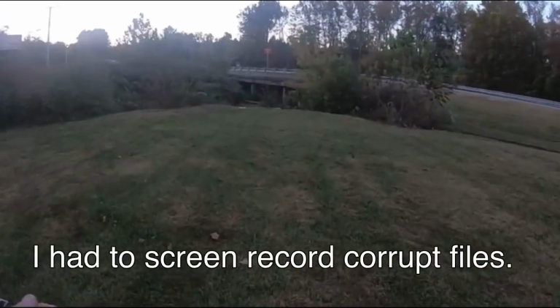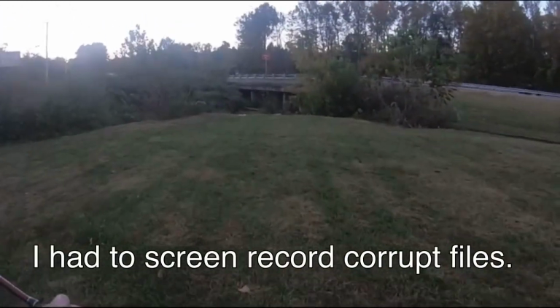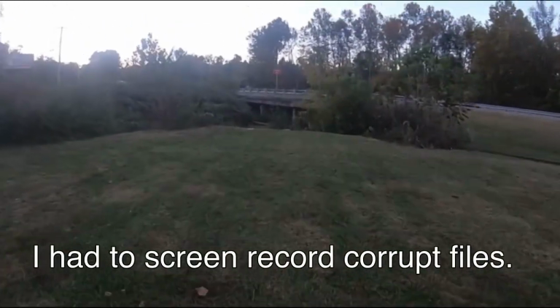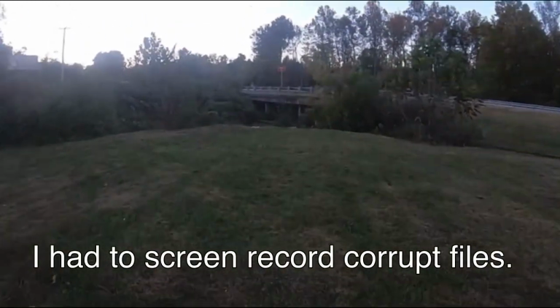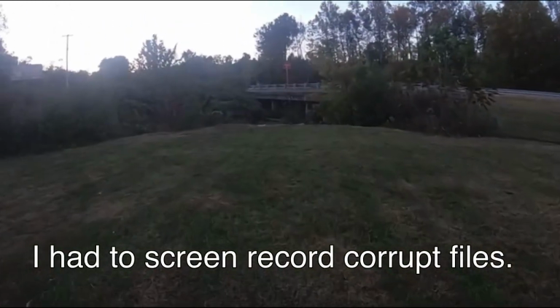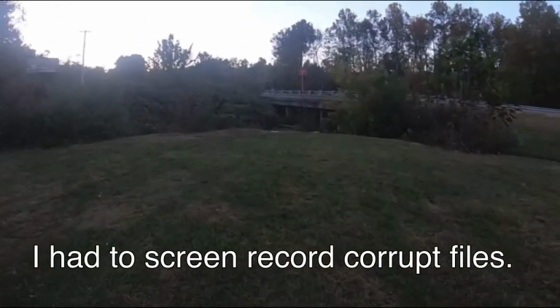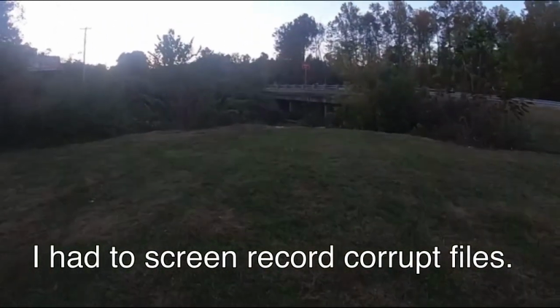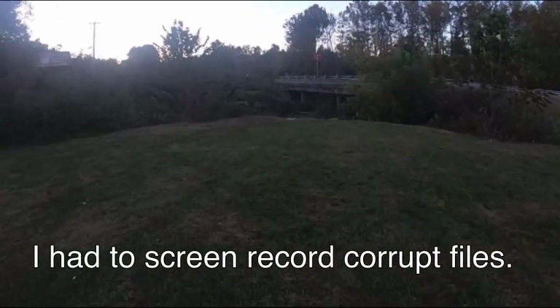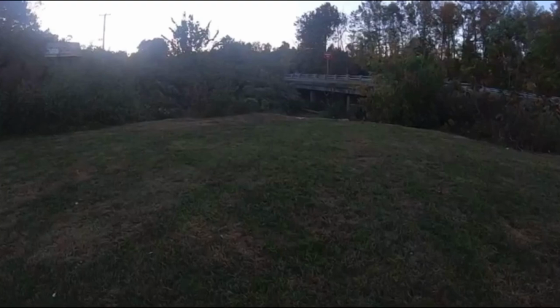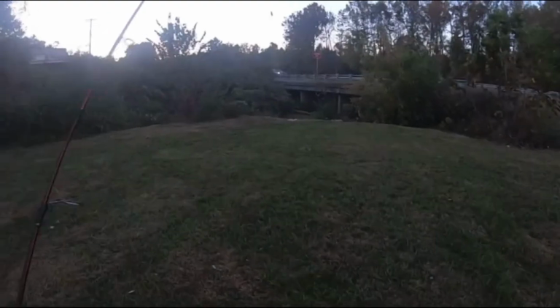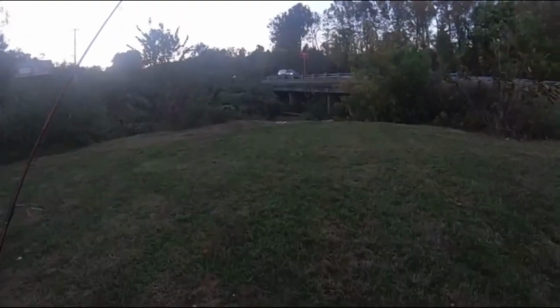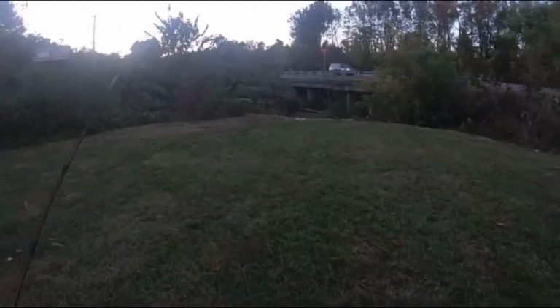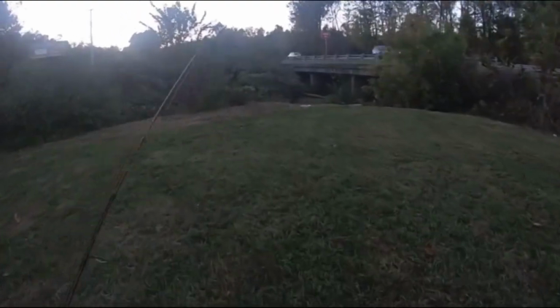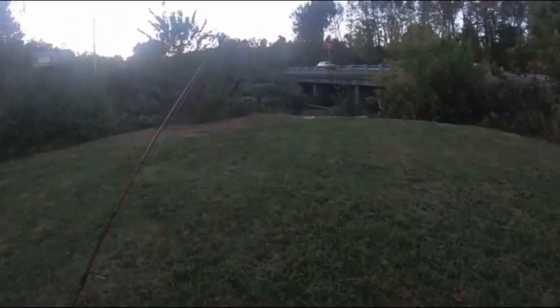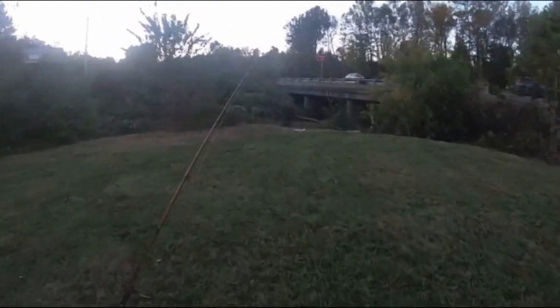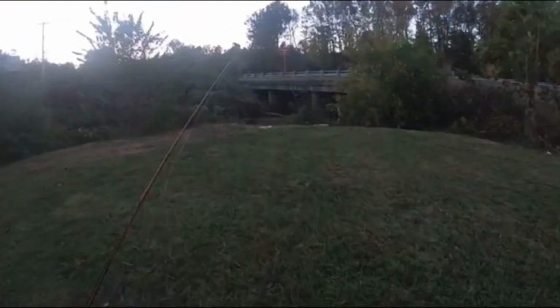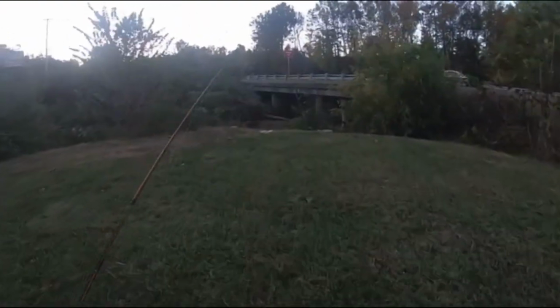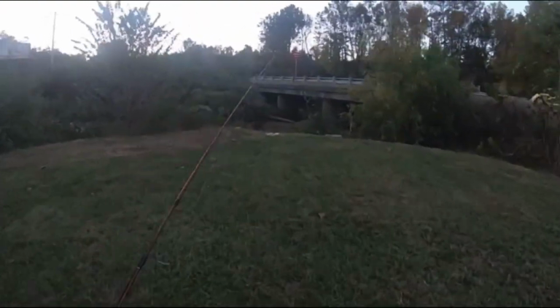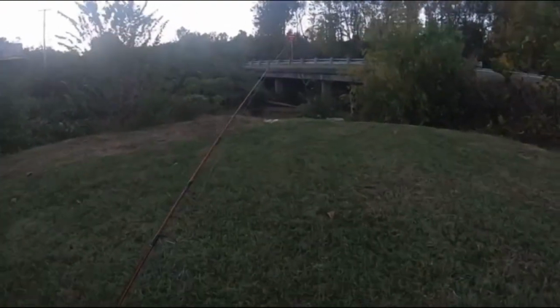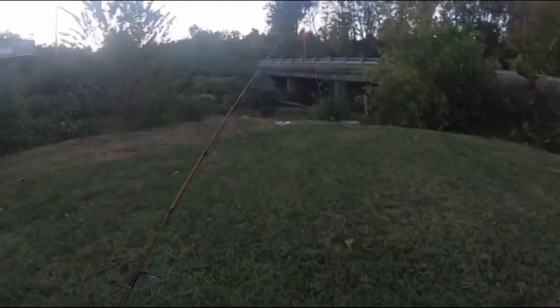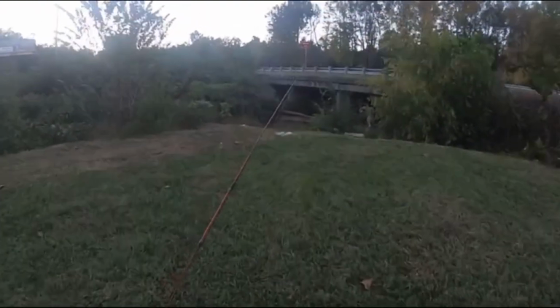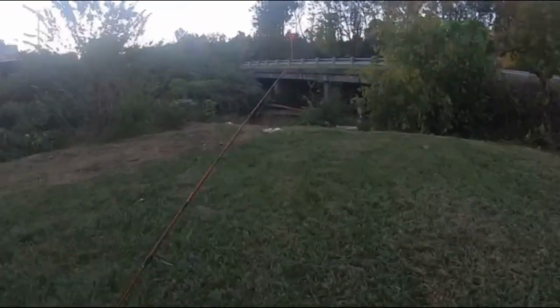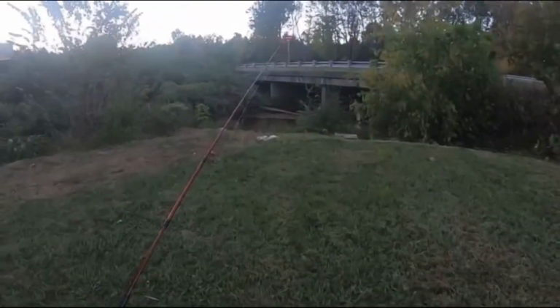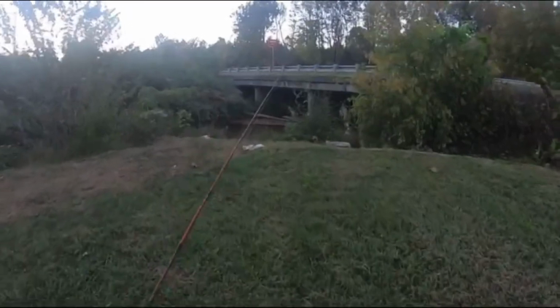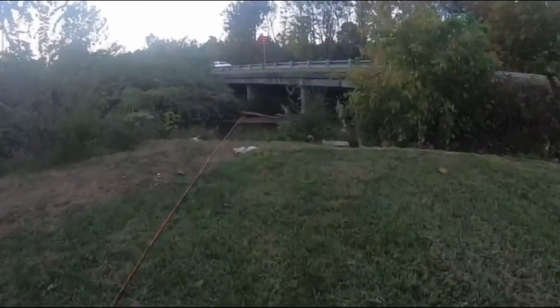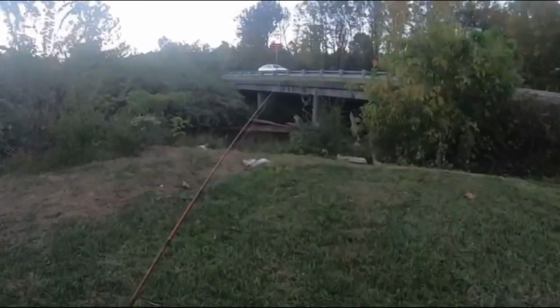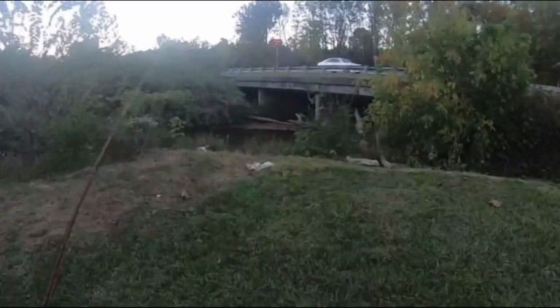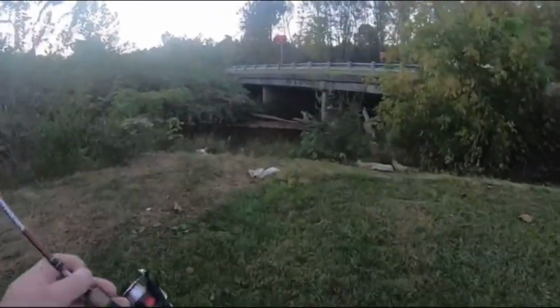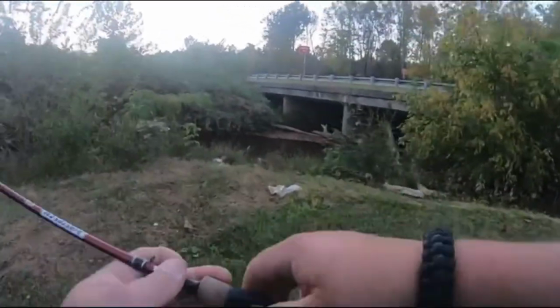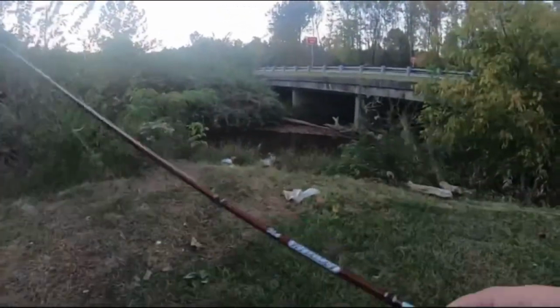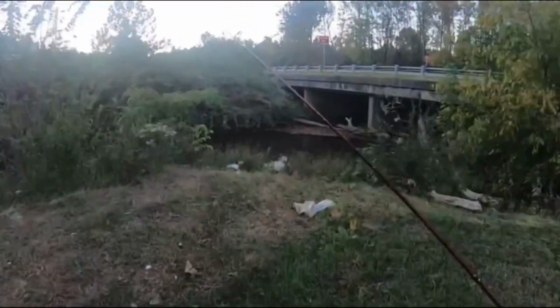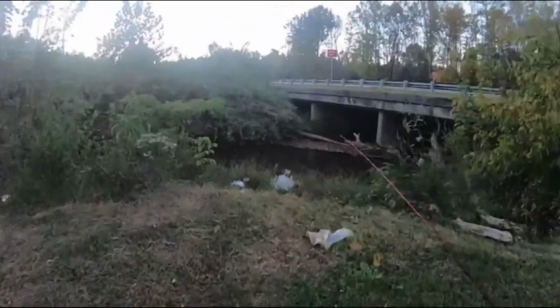I've driven over this creek every day almost for the last going on 17 years, and today we're fishing it for the first time together.